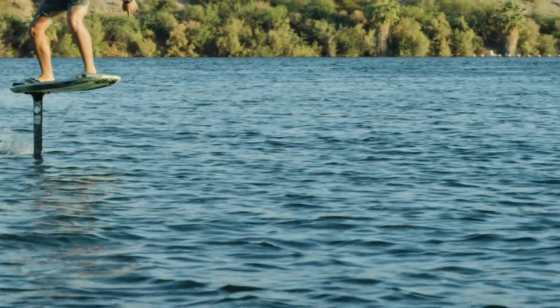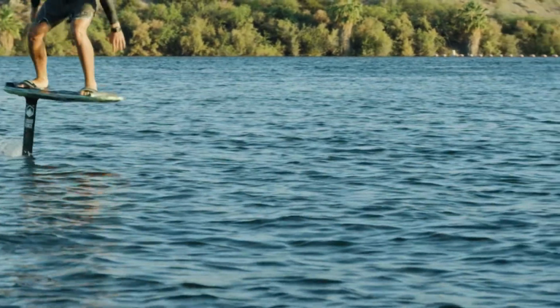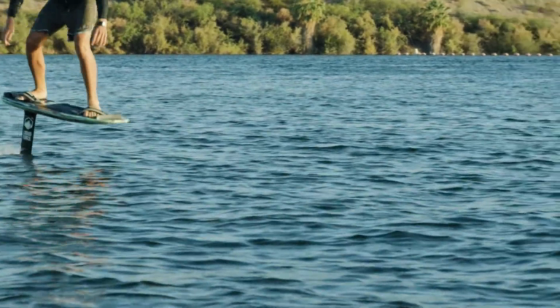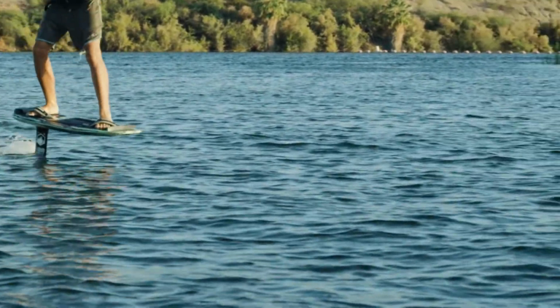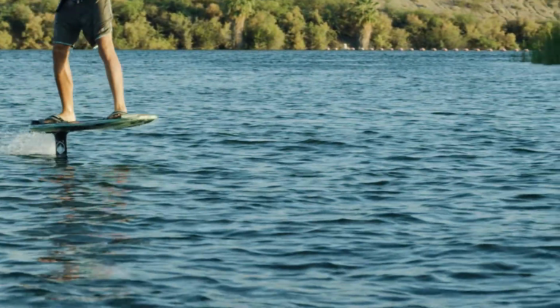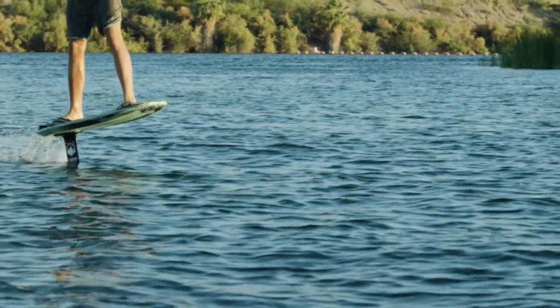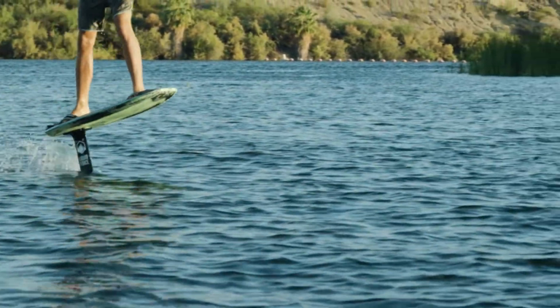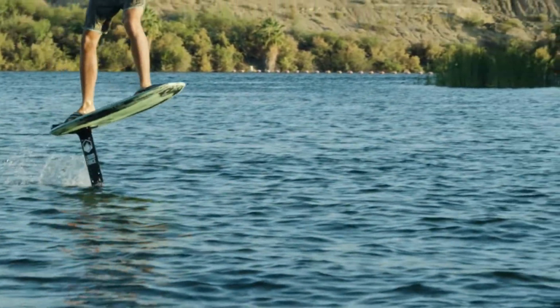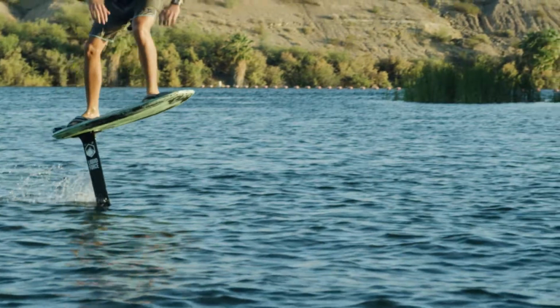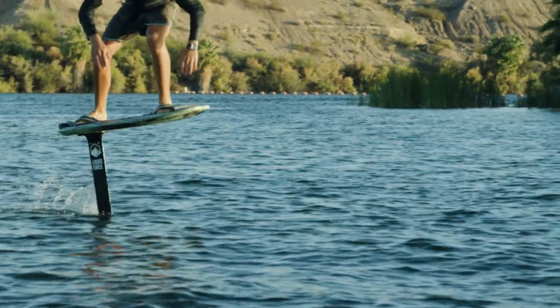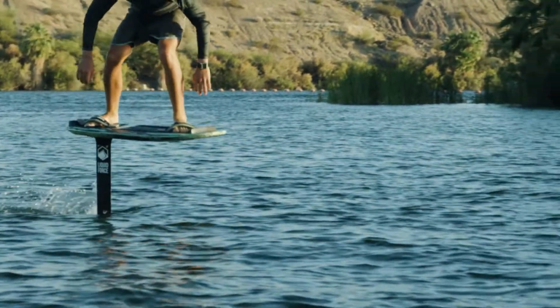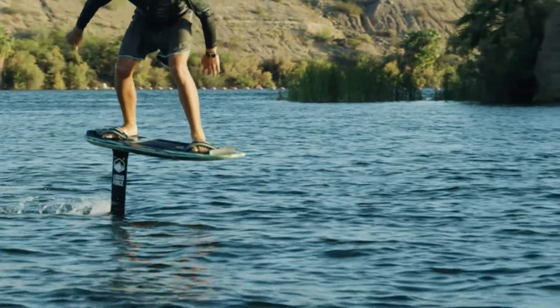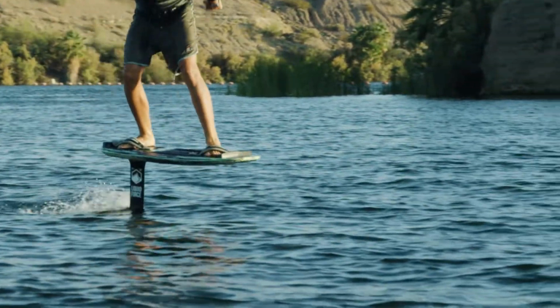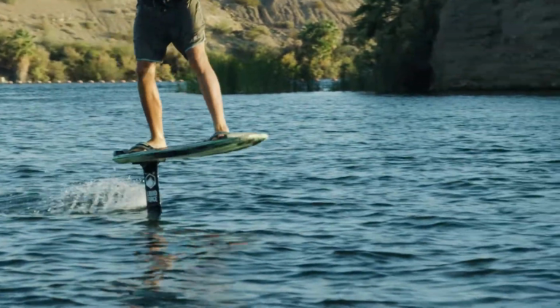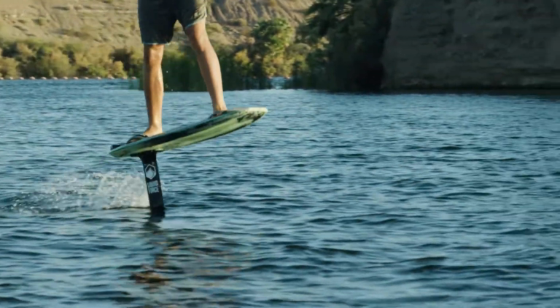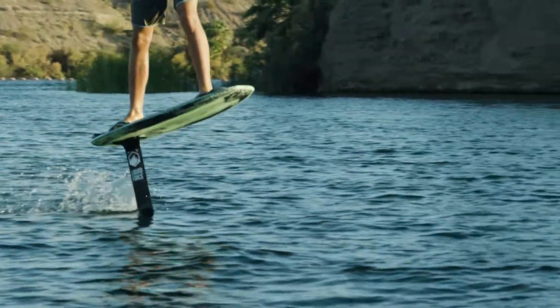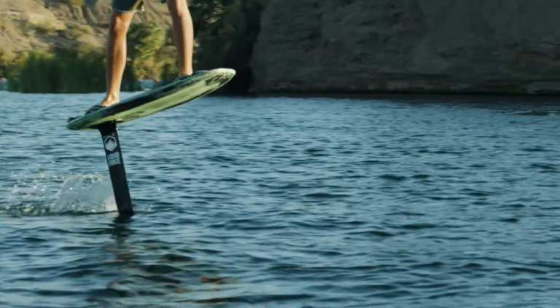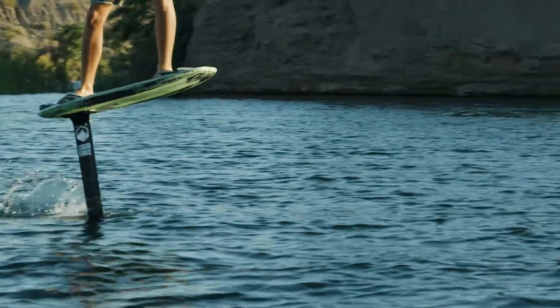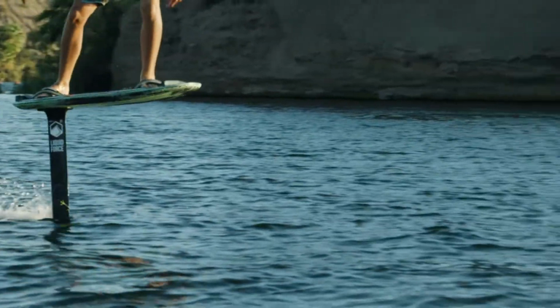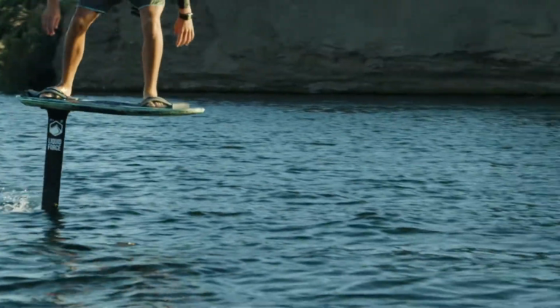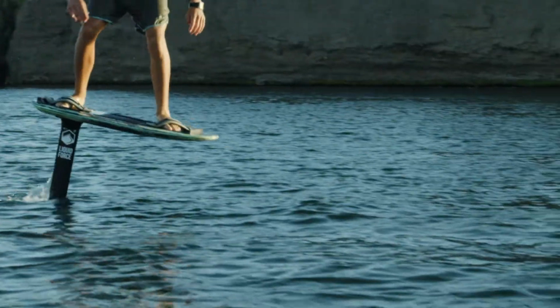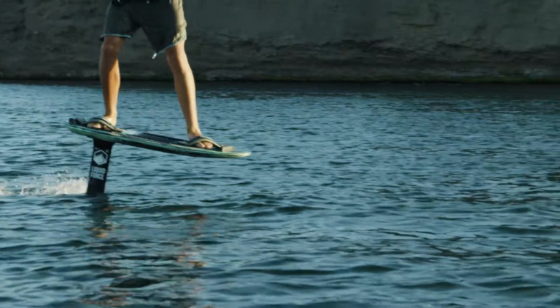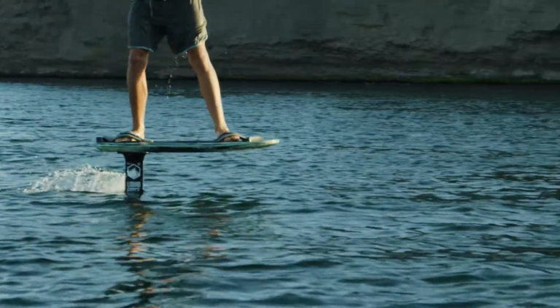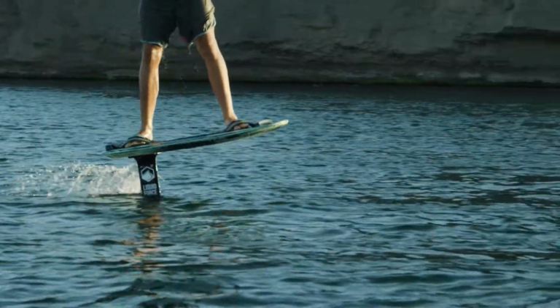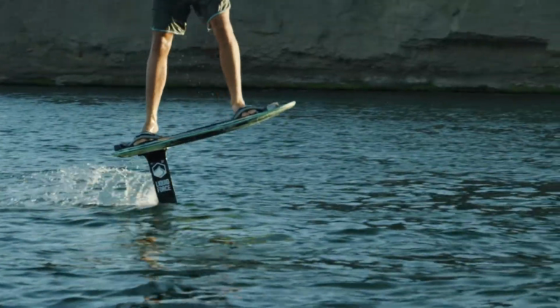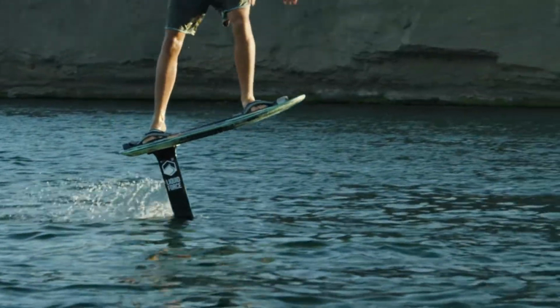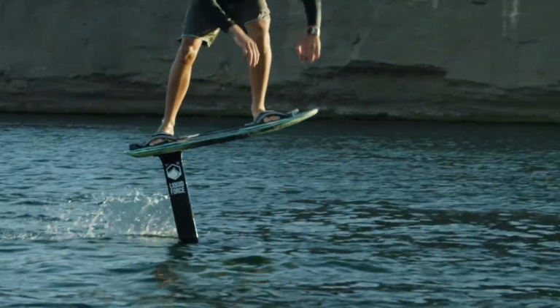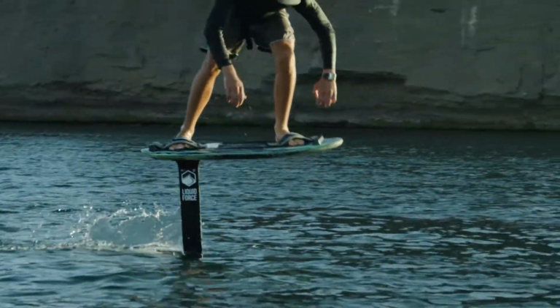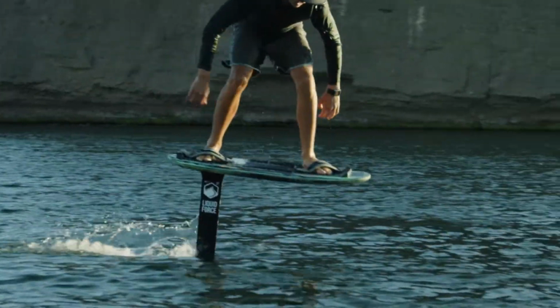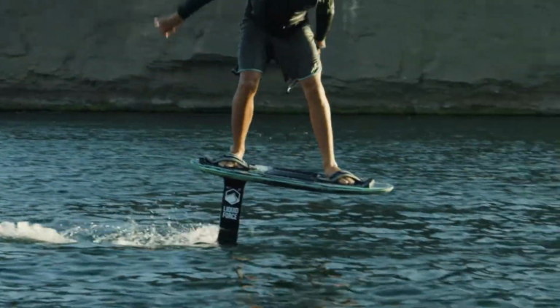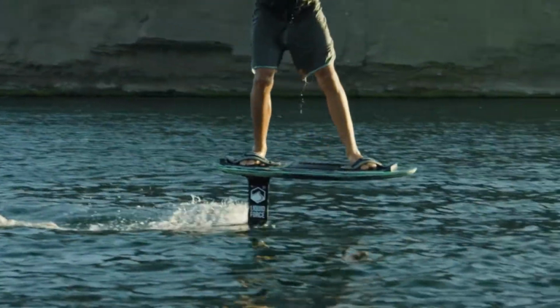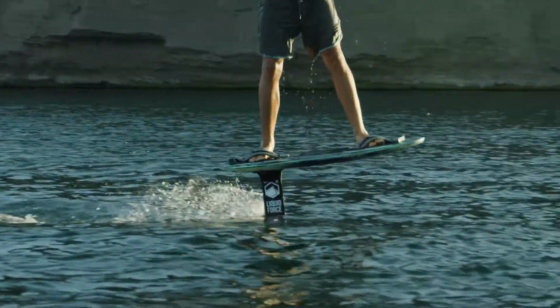You really want to focus on keeping your wing as close to the surface of the water as possible without breaching. The further you let your wing drop in the water, the harder it is to recover and maintain your momentum.